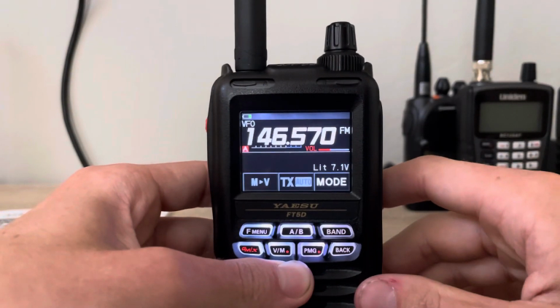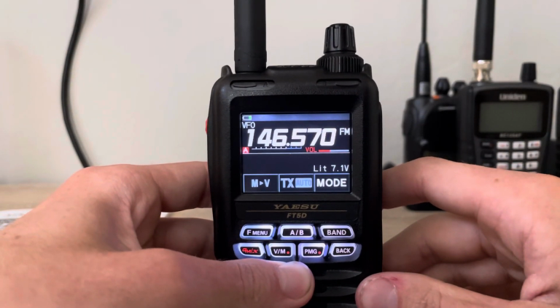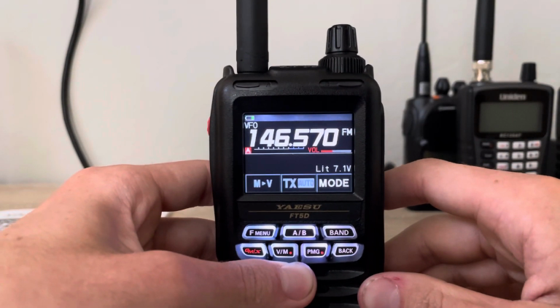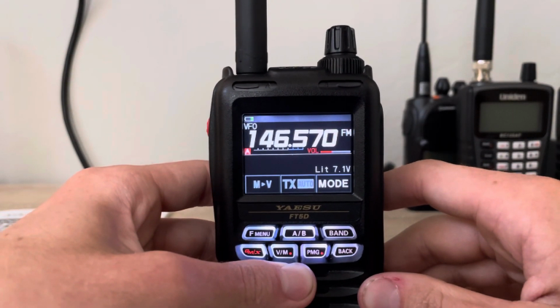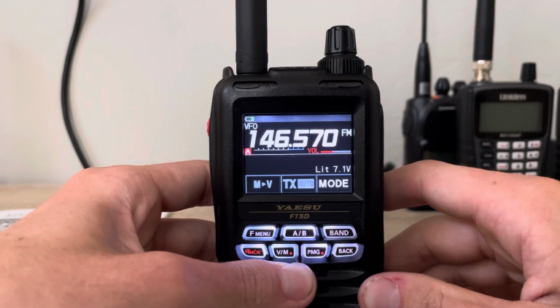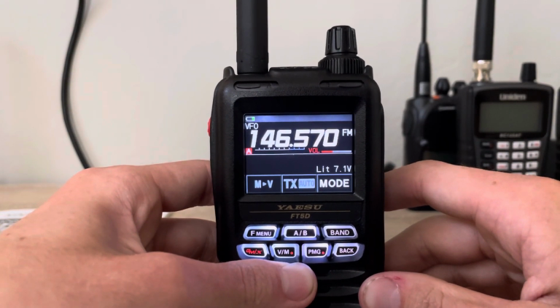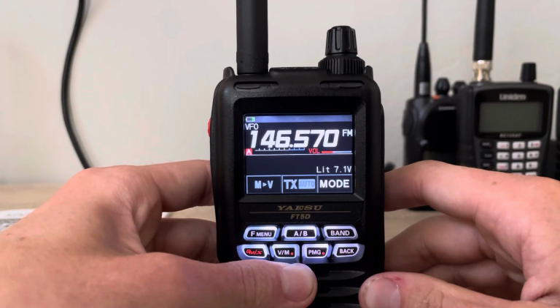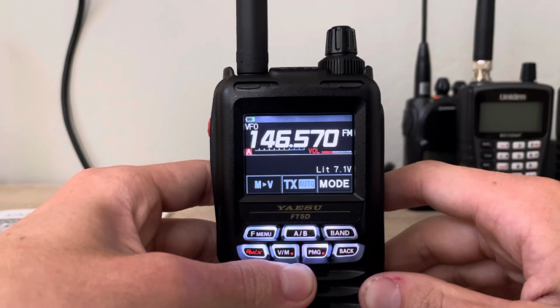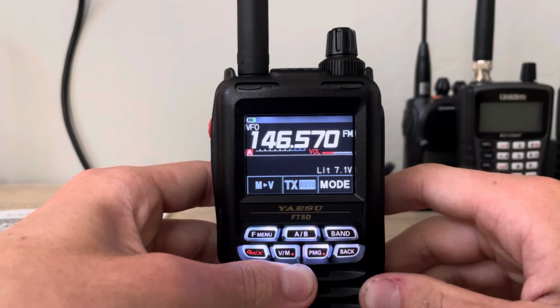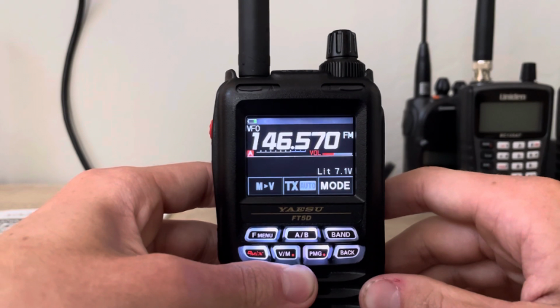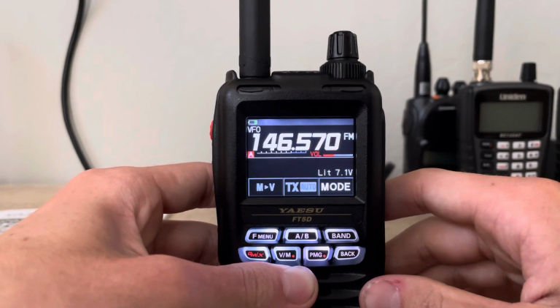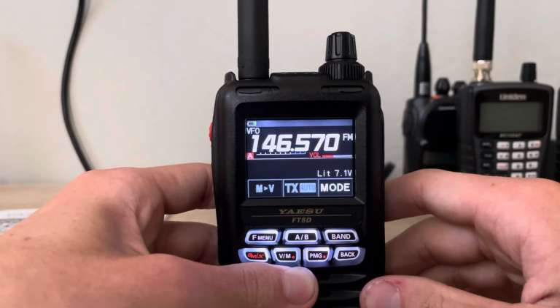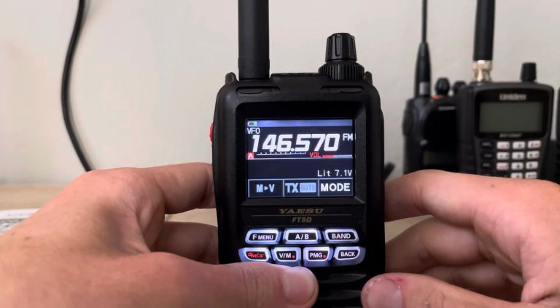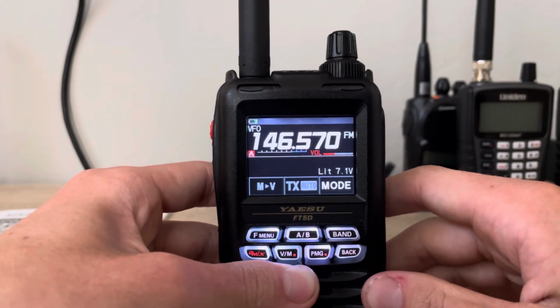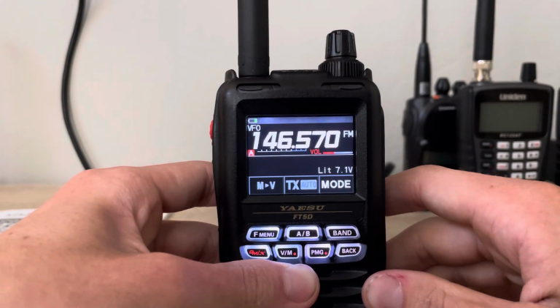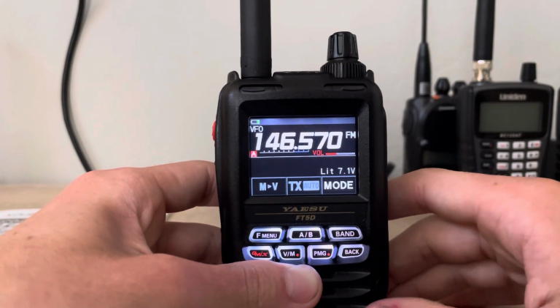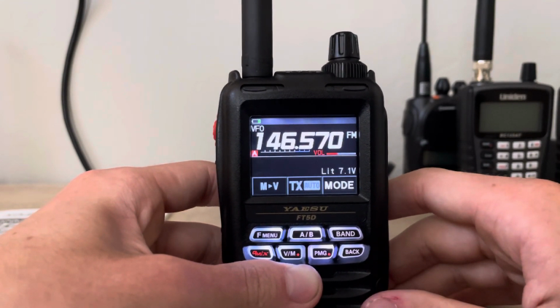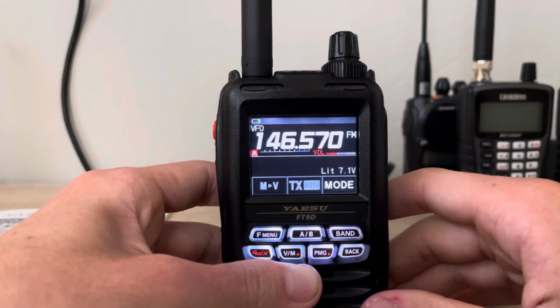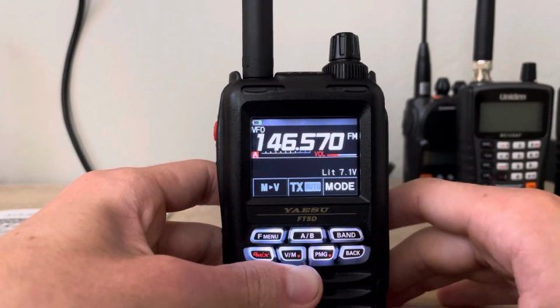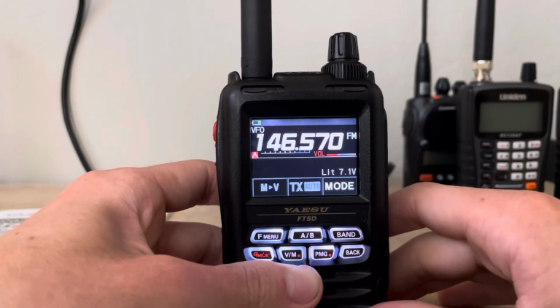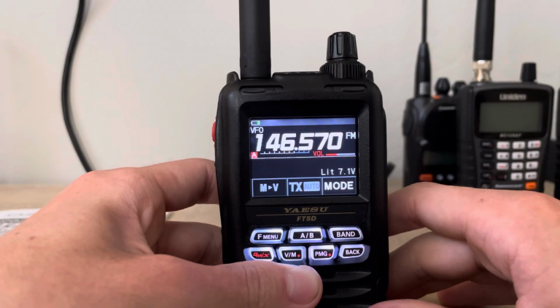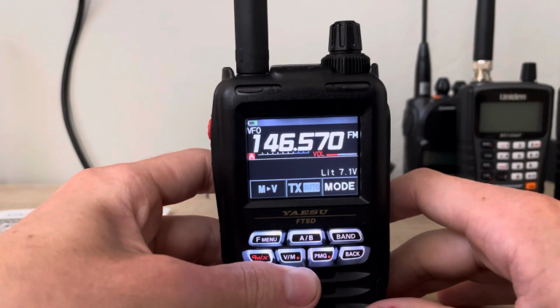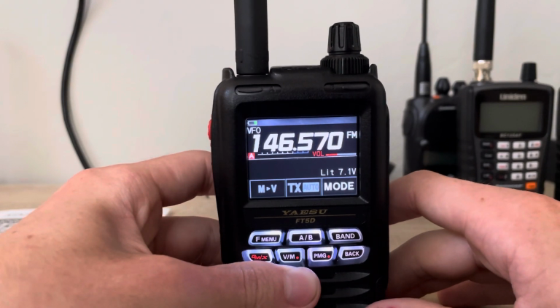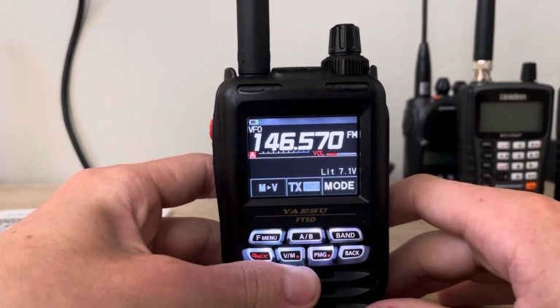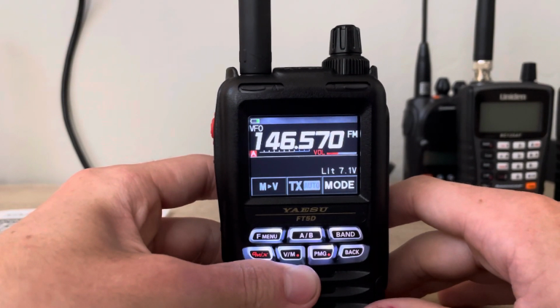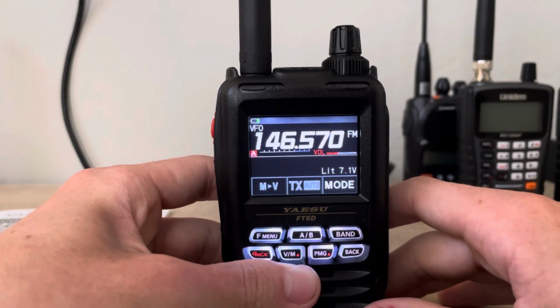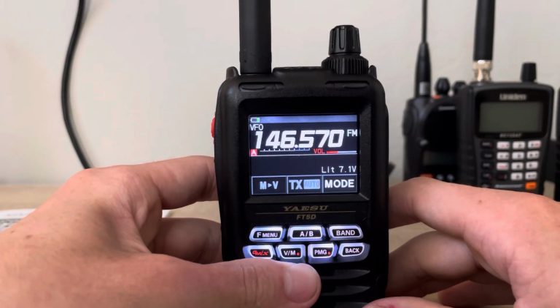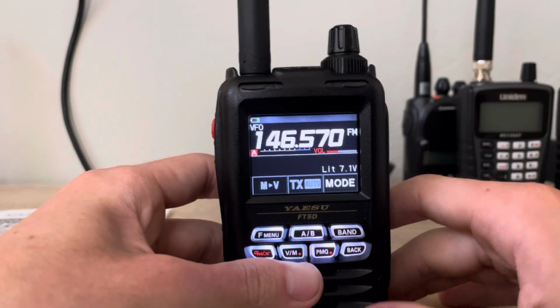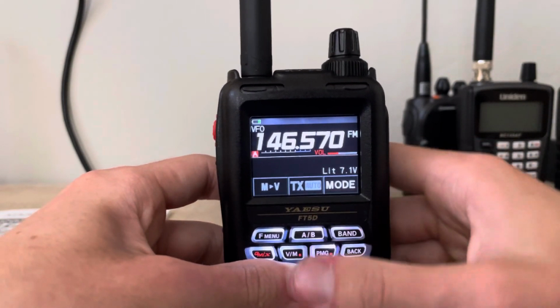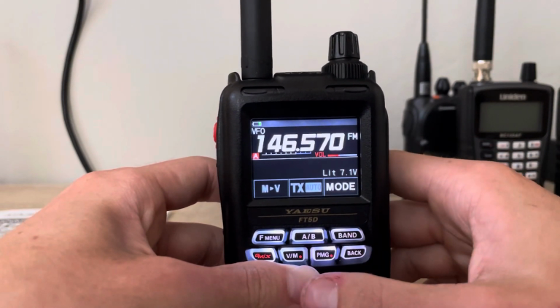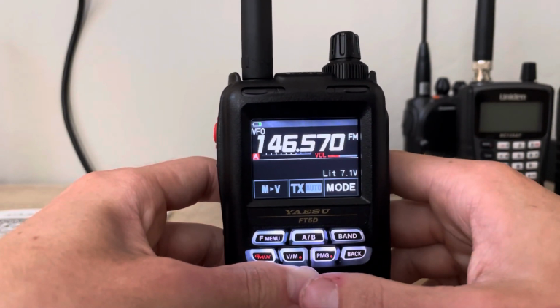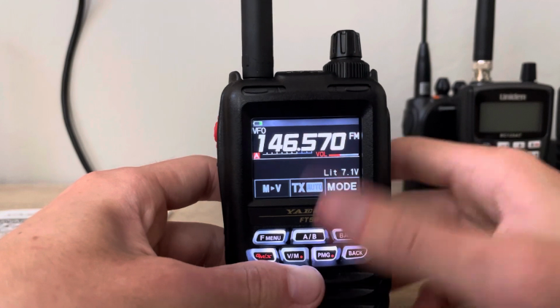Hey everyone, welcome back. This is AI7HE with another video featuring the Yaesu FT5DR. Going to demonstrate how to program a memory into the radio. It's pretty simple, pretty easy, and very straightforward.